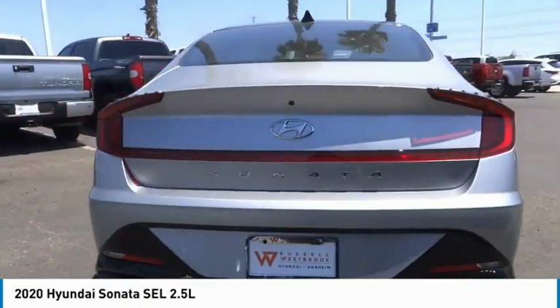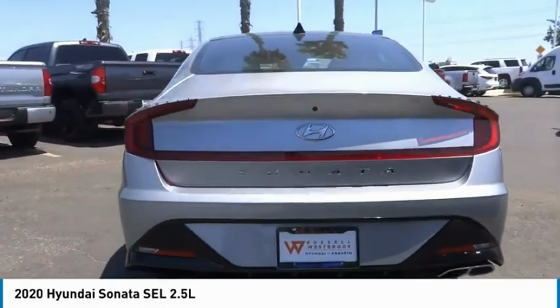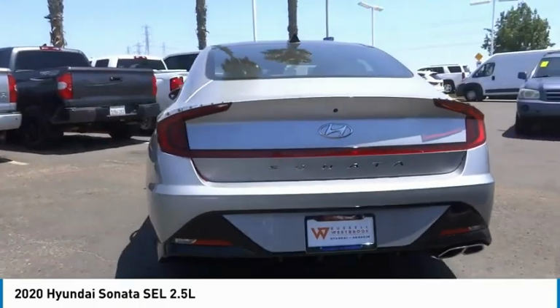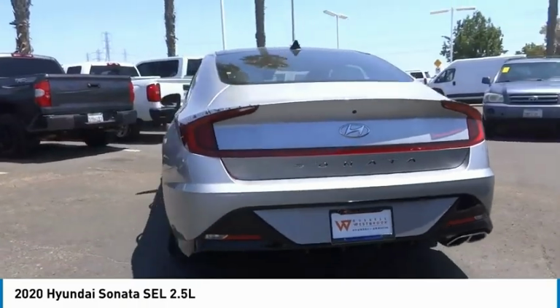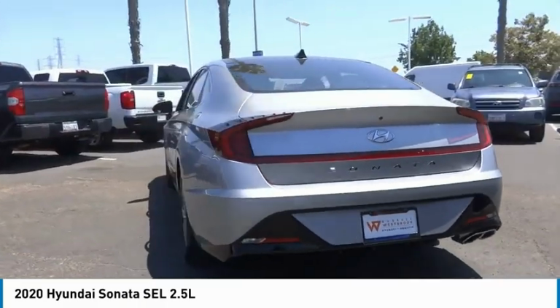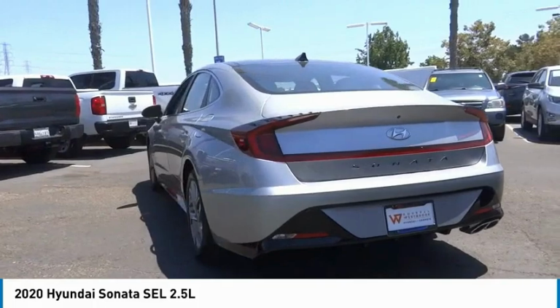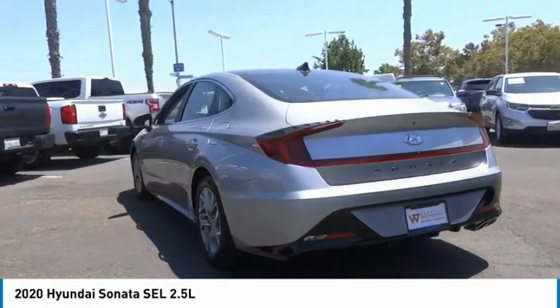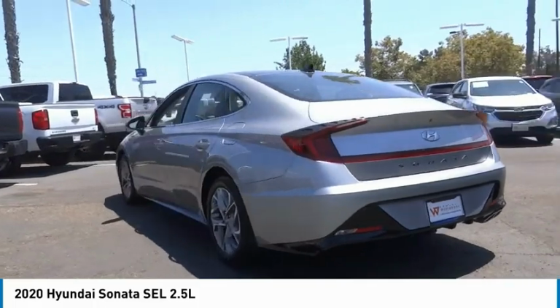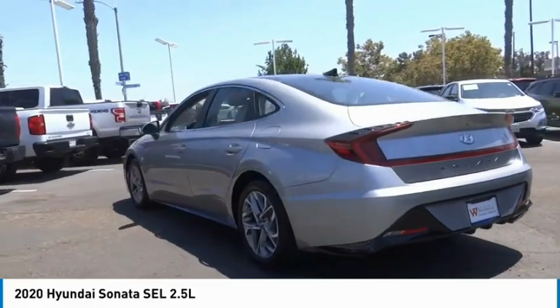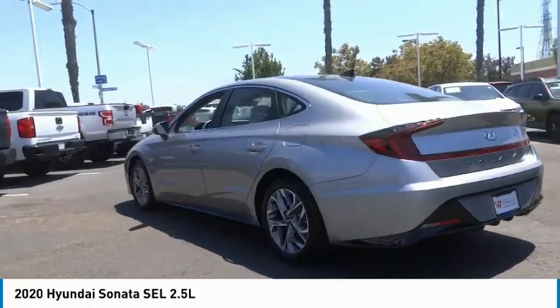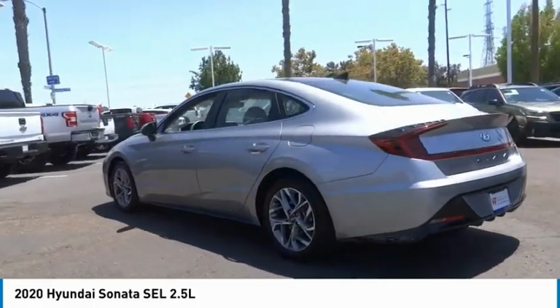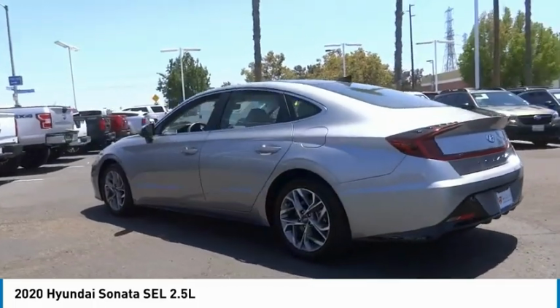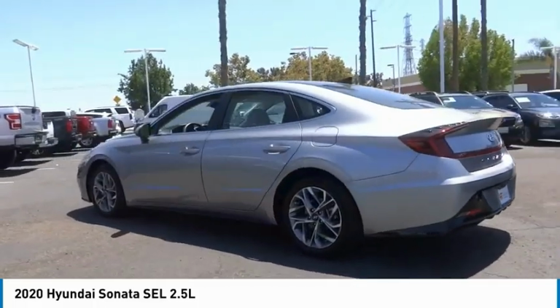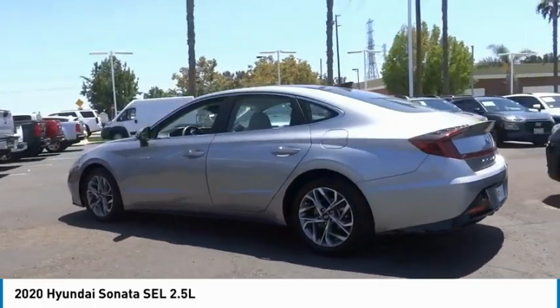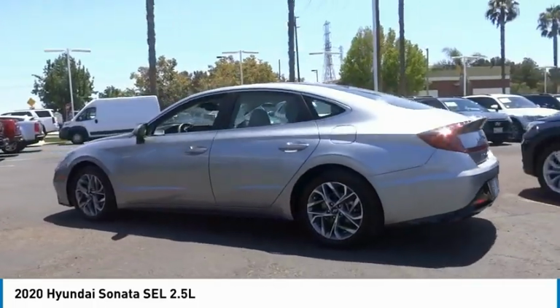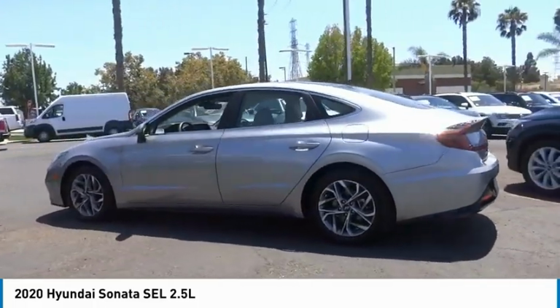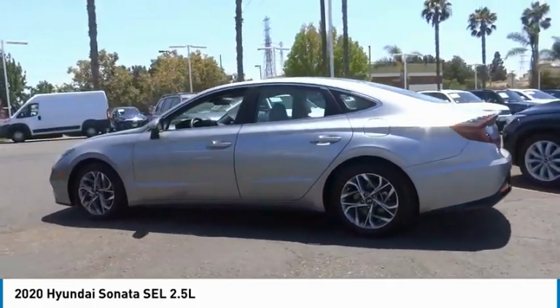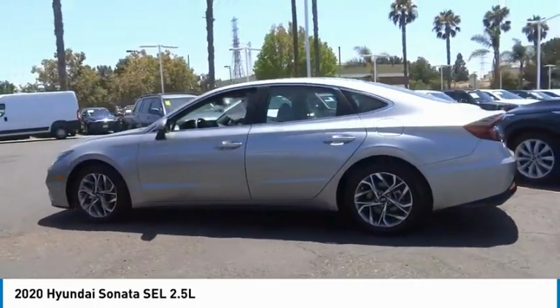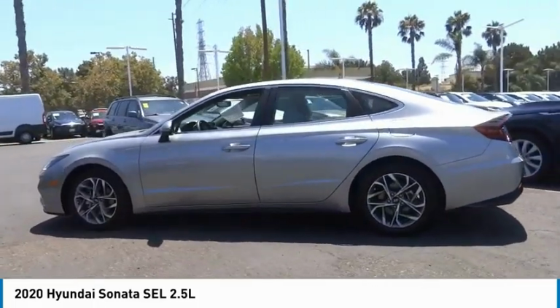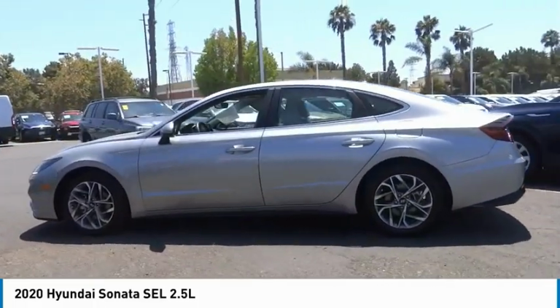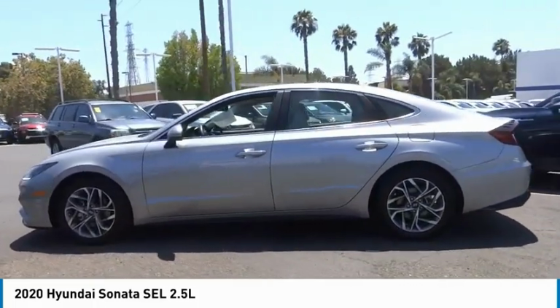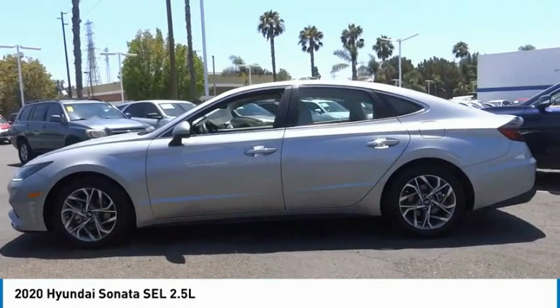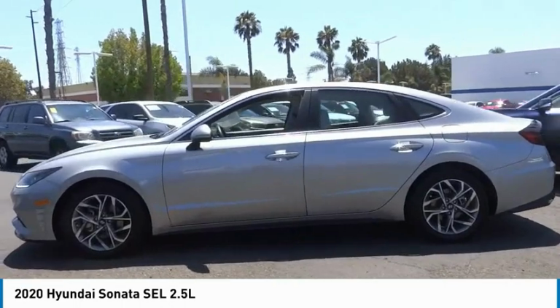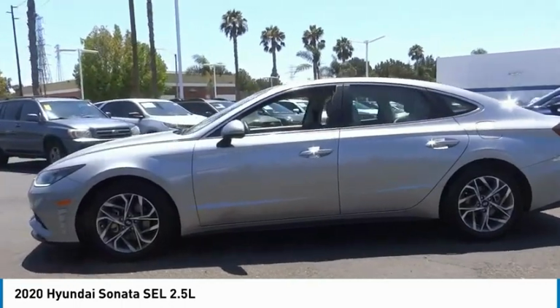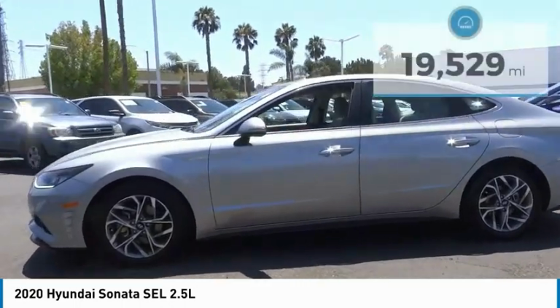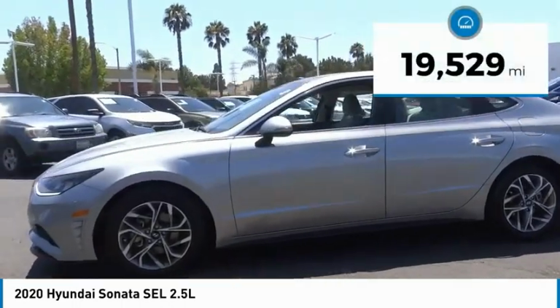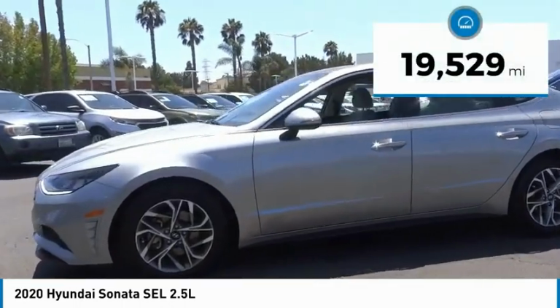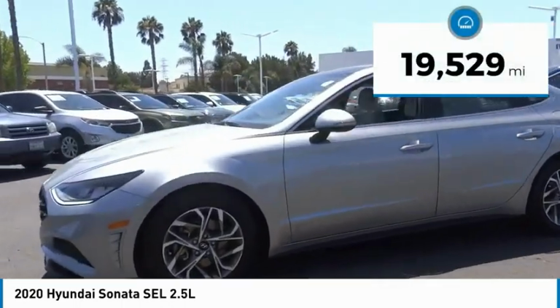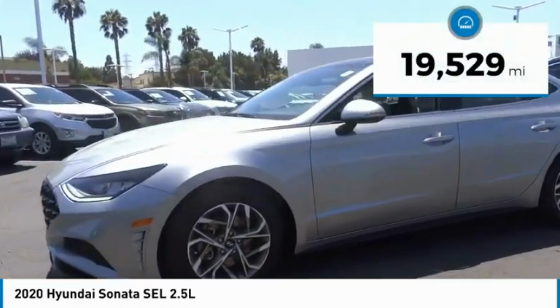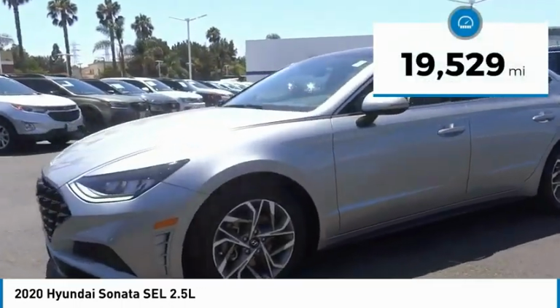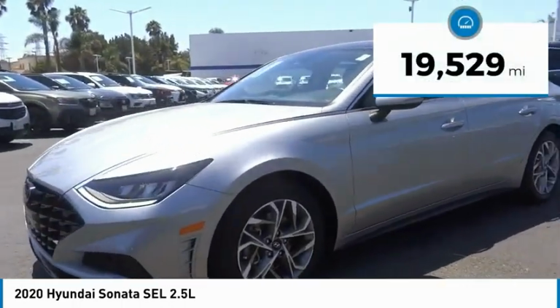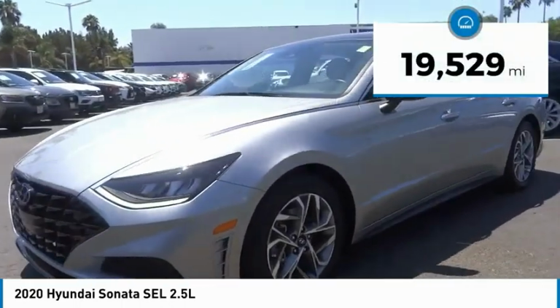Don't forget the exterior corrosion protection — a 14-step roto-dip system that provides unmatched protection for your Sonata. This vehicle has less than 20,000 miles.